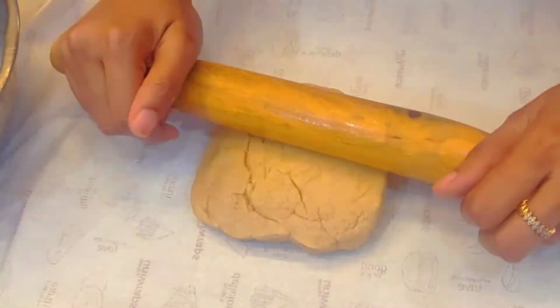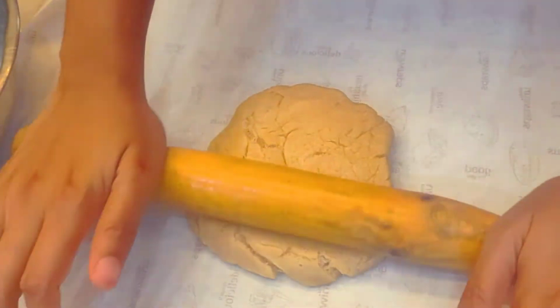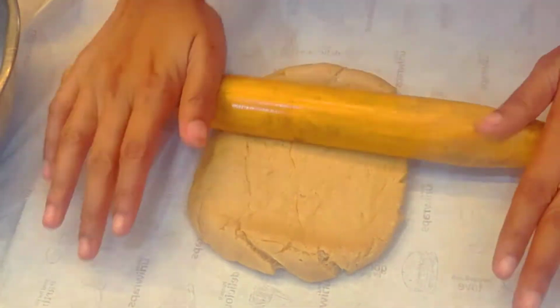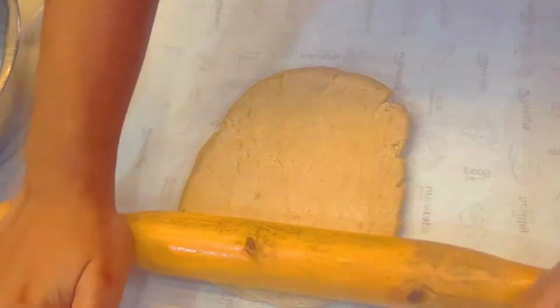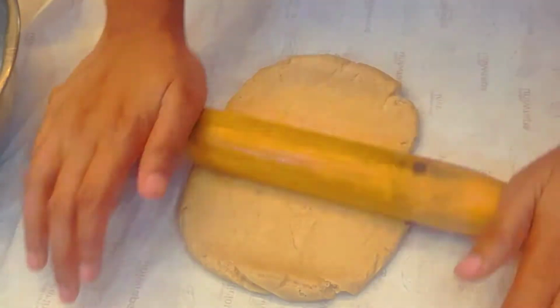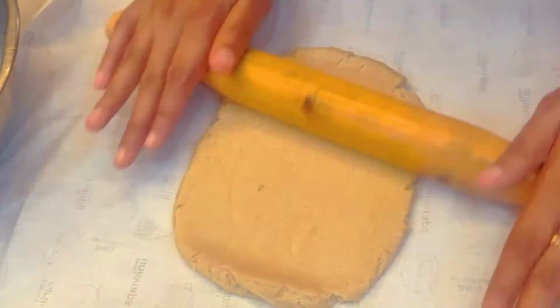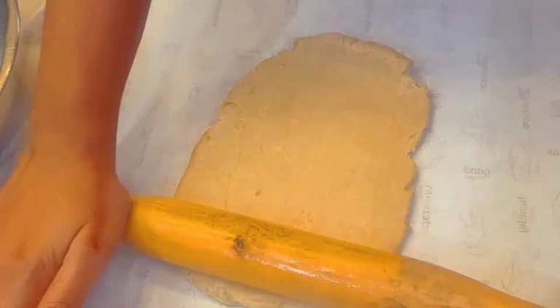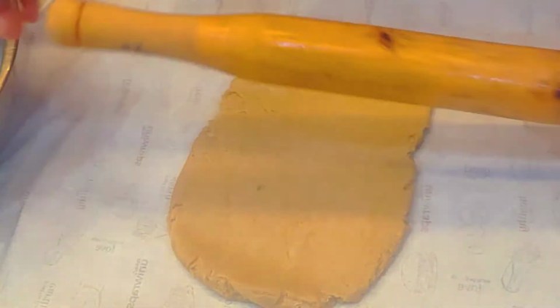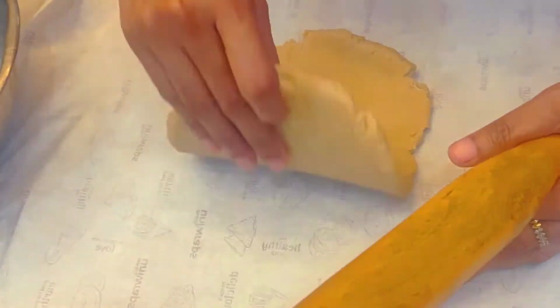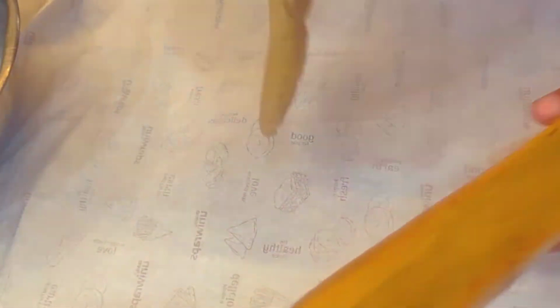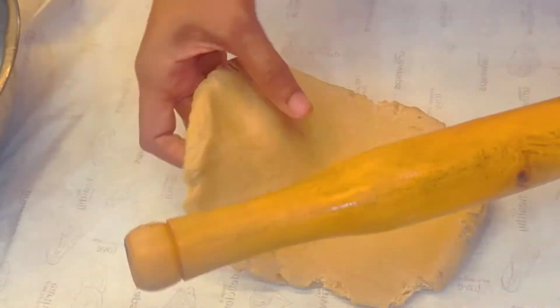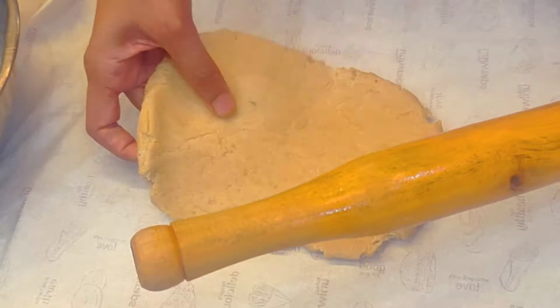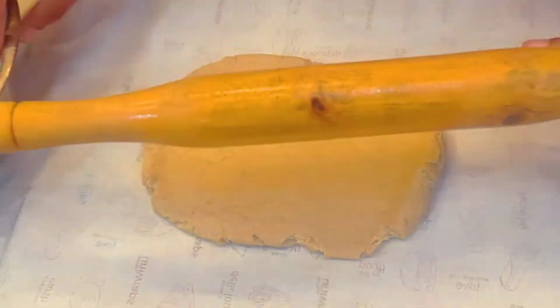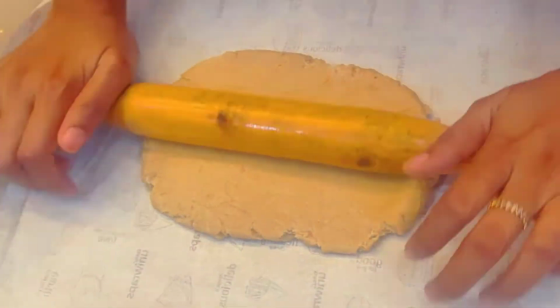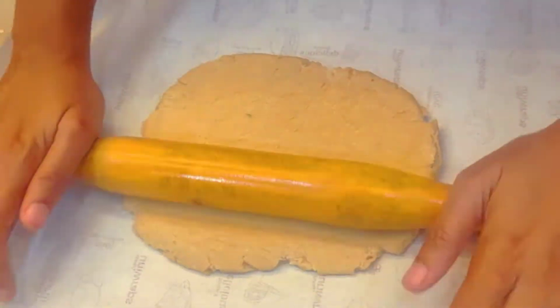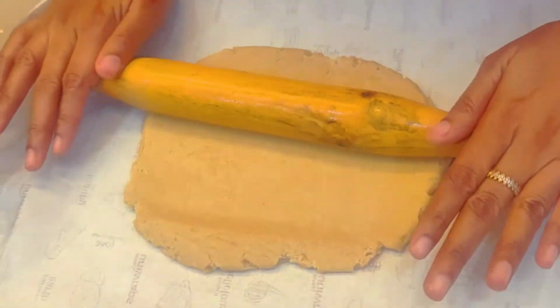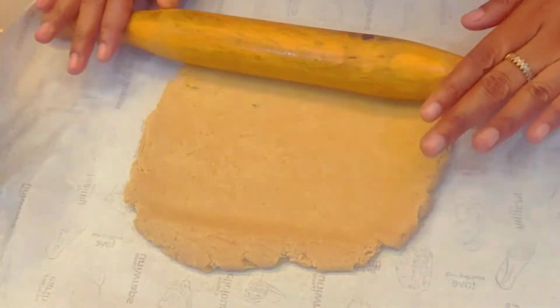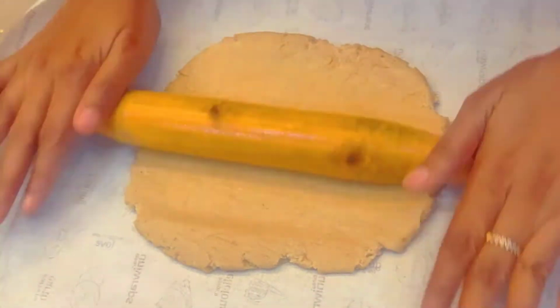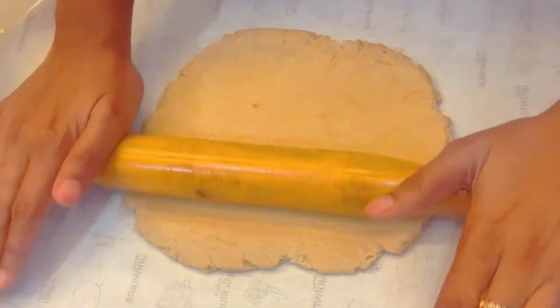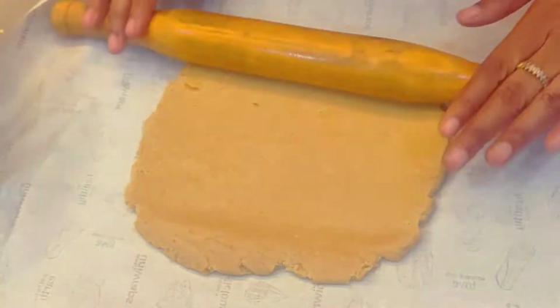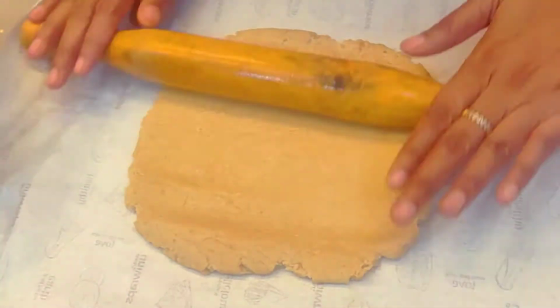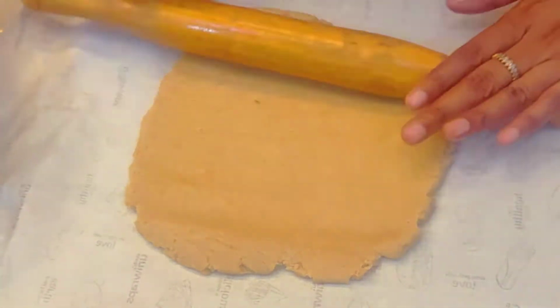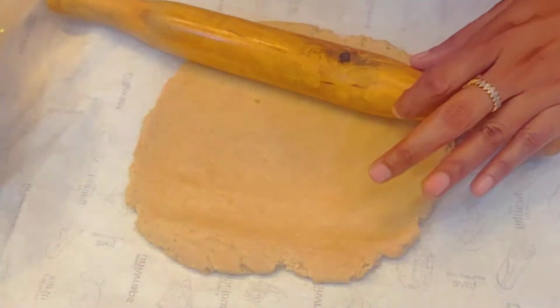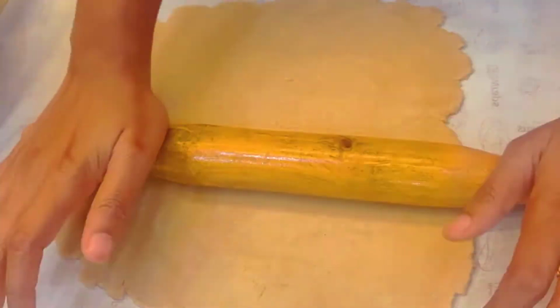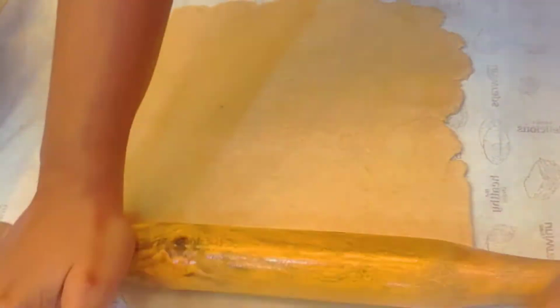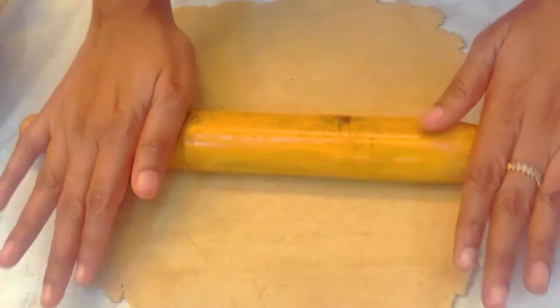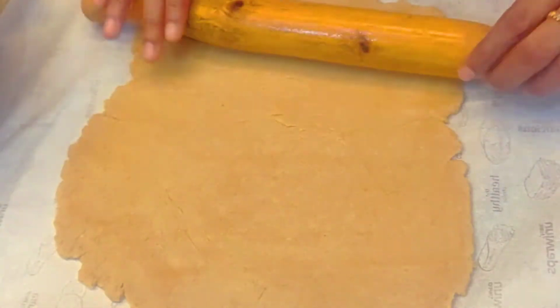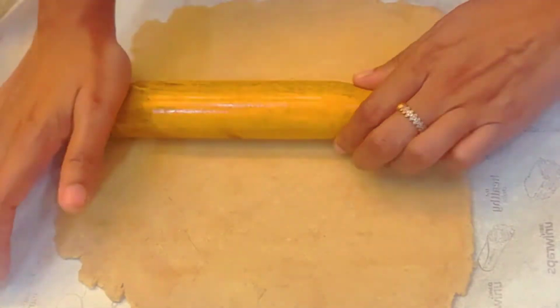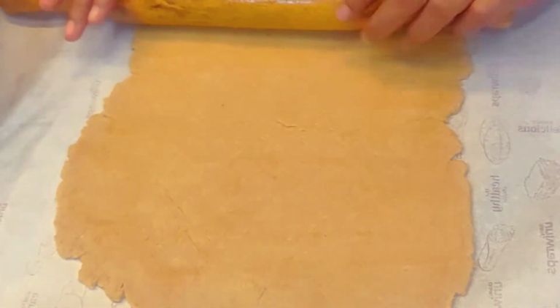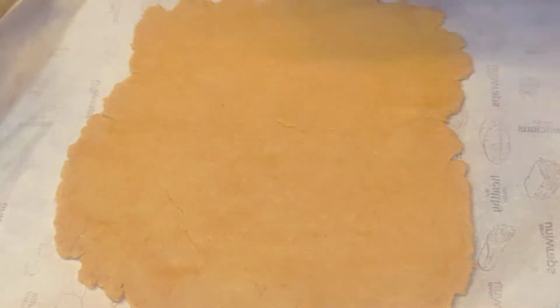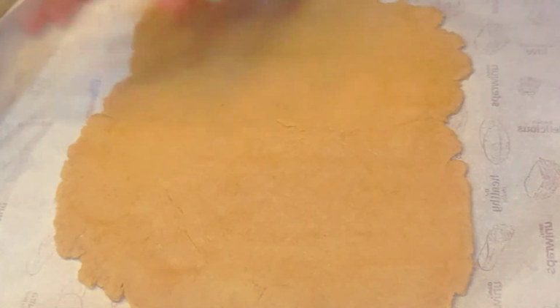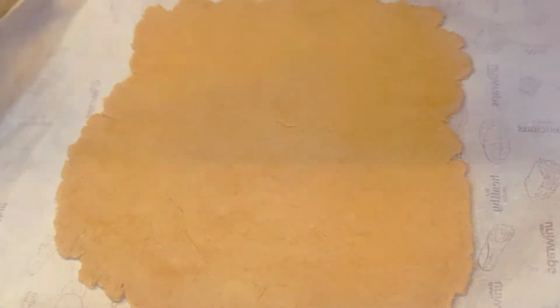Put a rolling pin on top. Just using butter paper on this video — we will use polythene as well as we roll it.